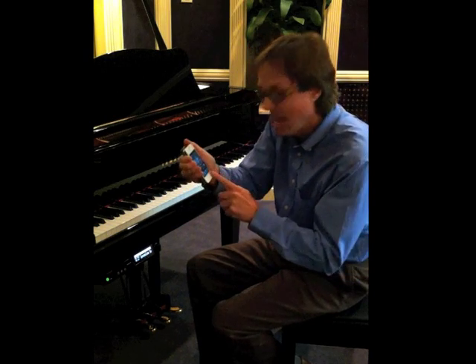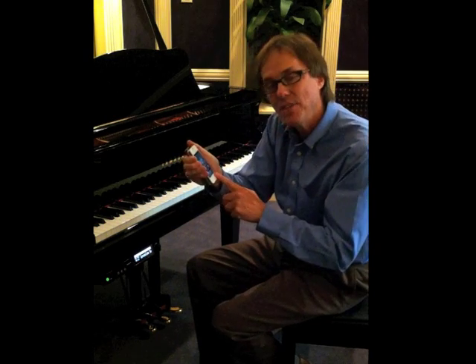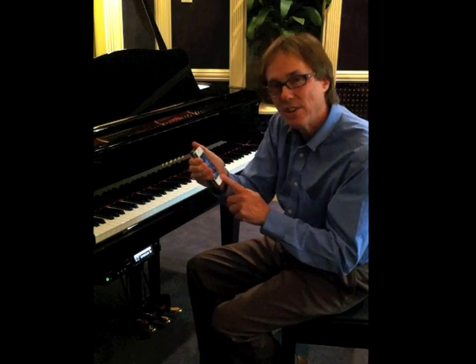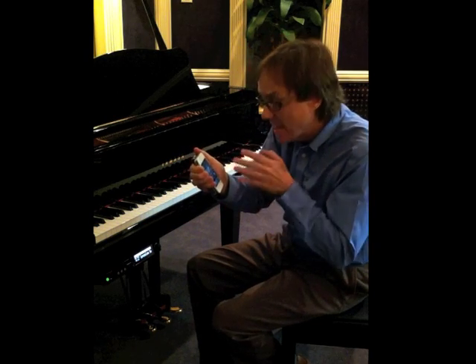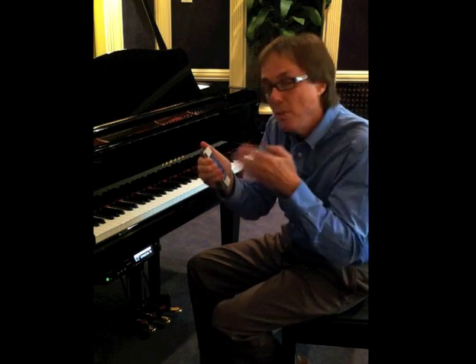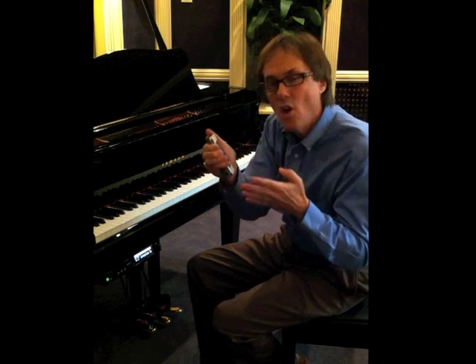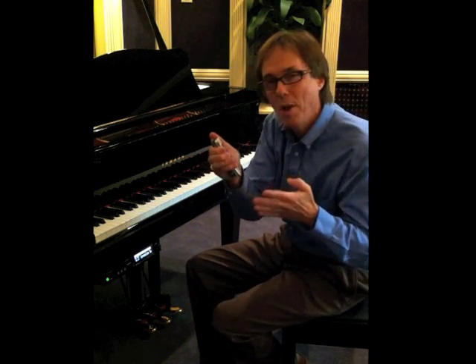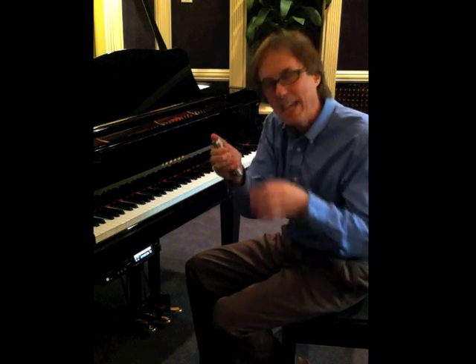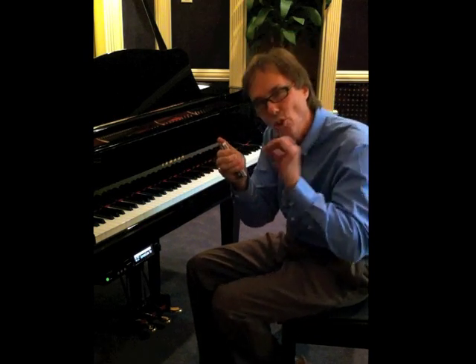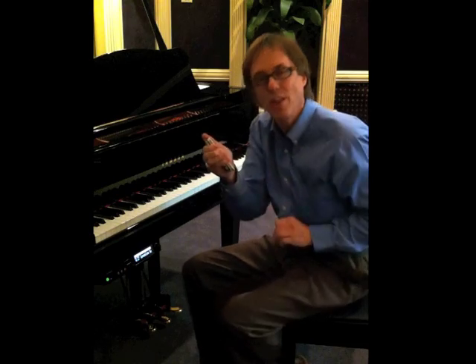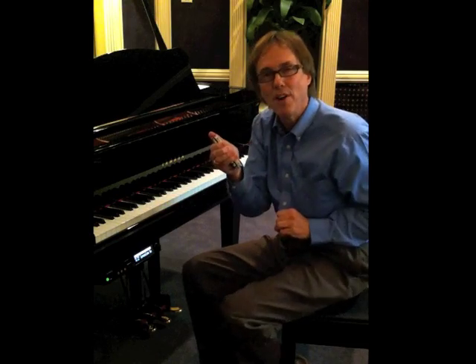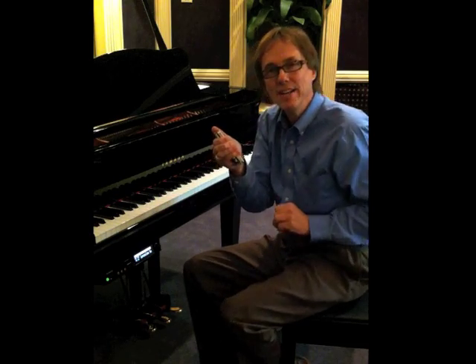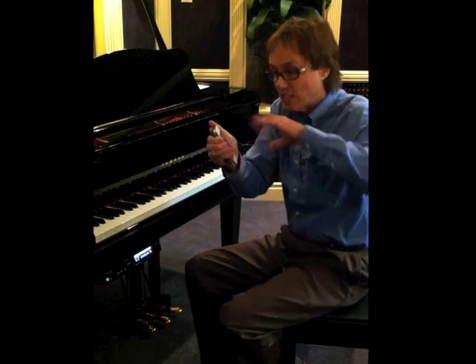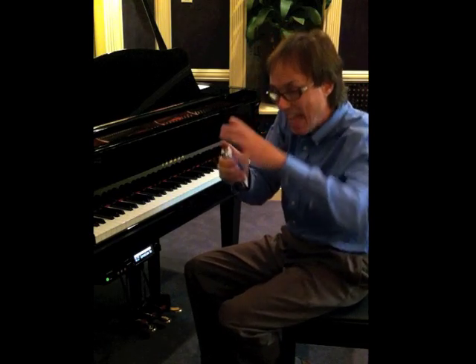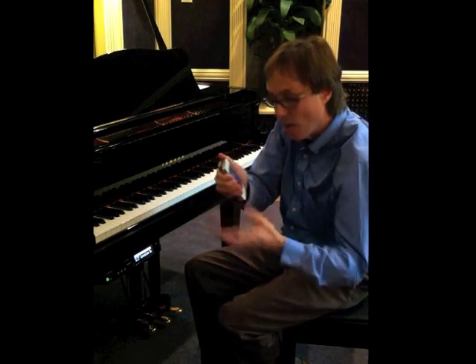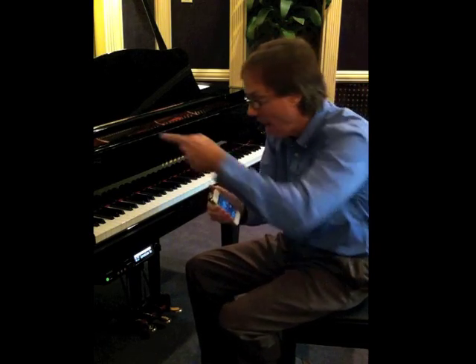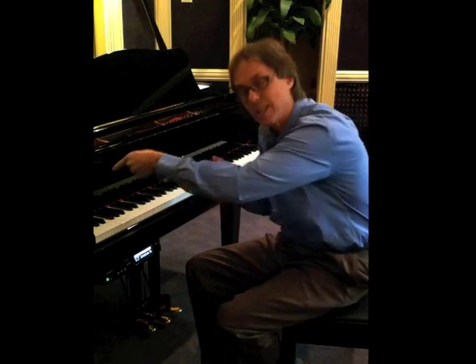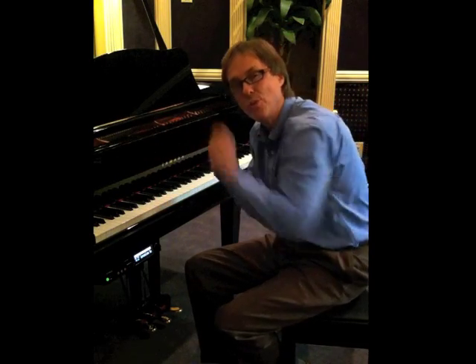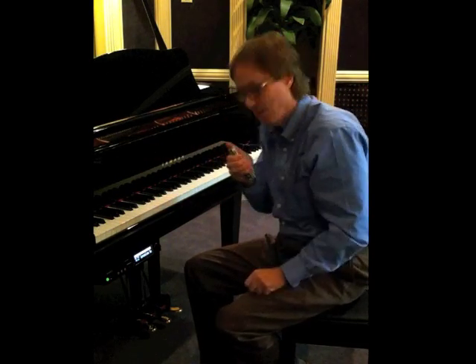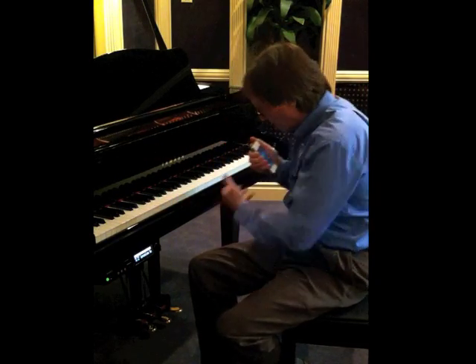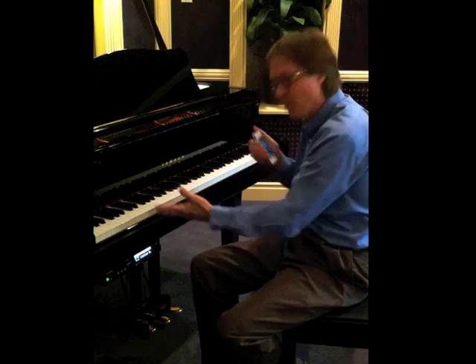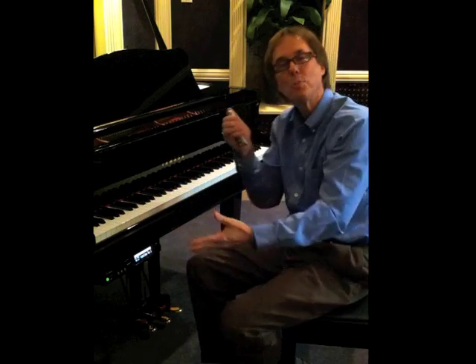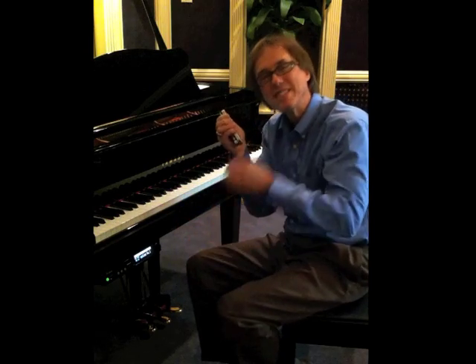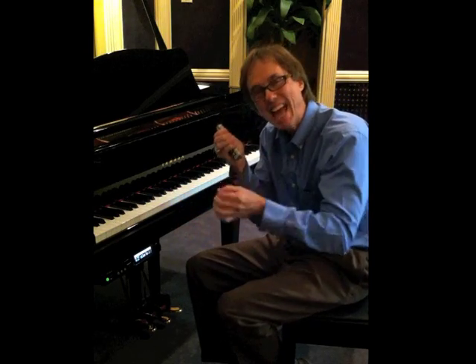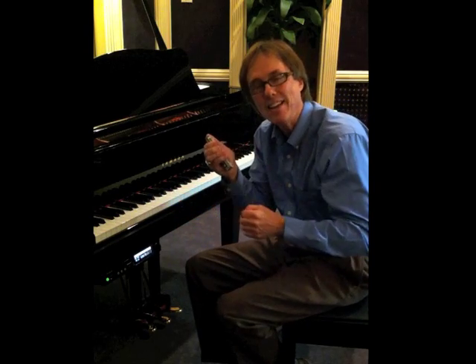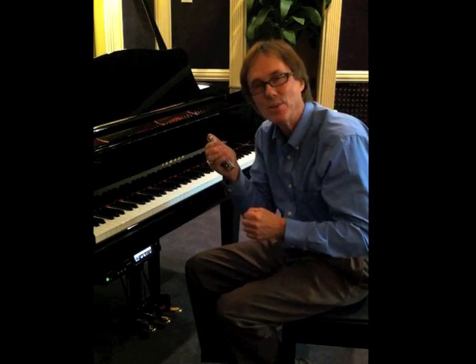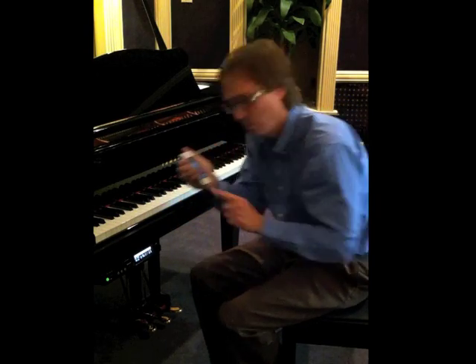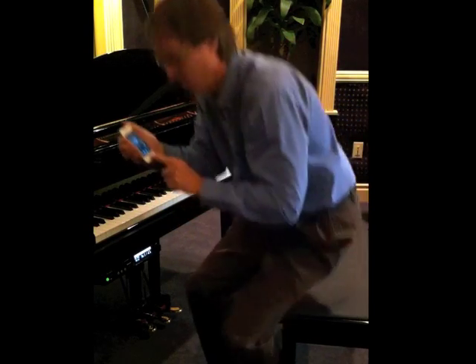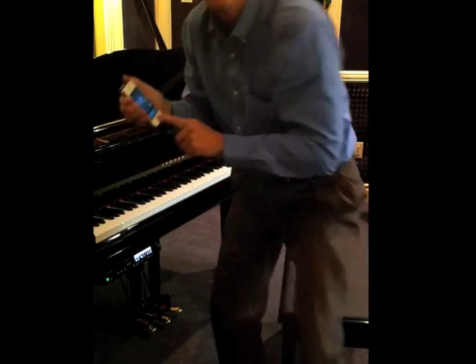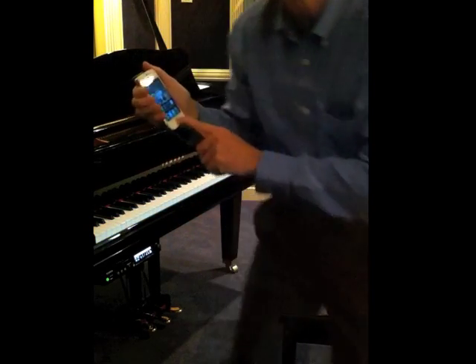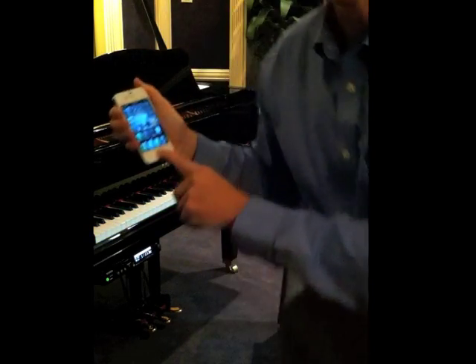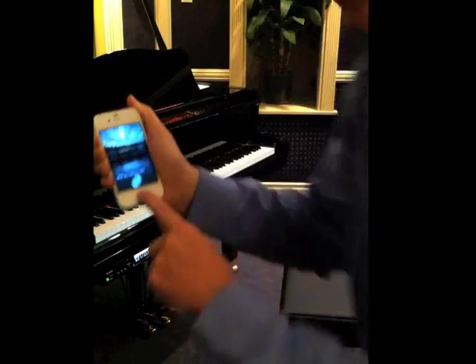Simply activate Siri, say the name of the song you want to play. It will look in your library, send that data wirelessly to the piano, and reproduce the performance exactly as the original performer. You've got to see this. Watch this.